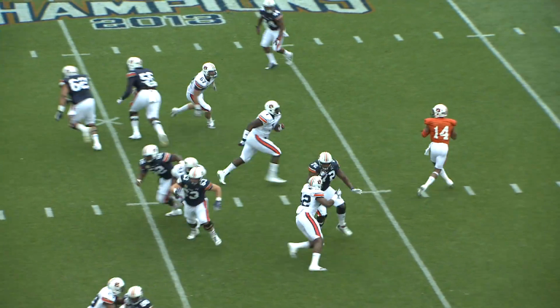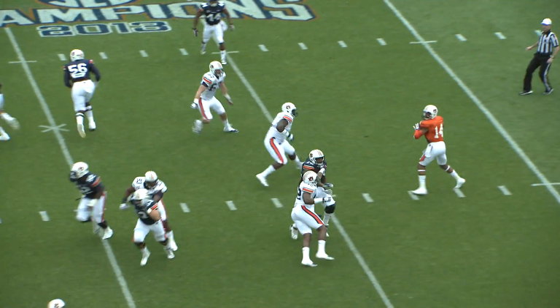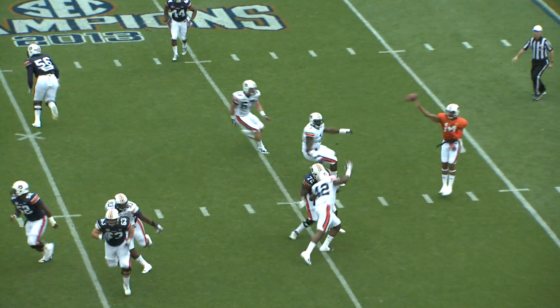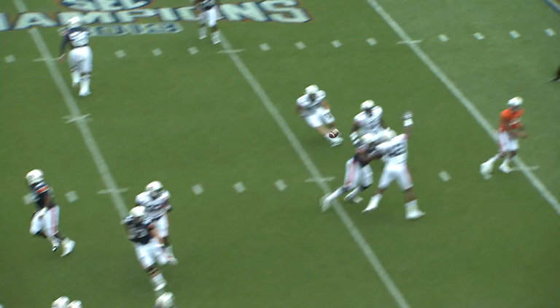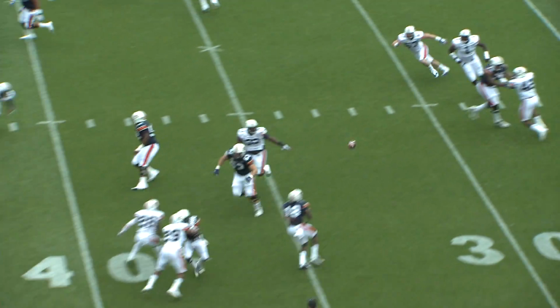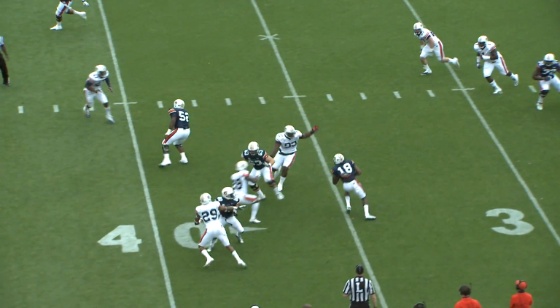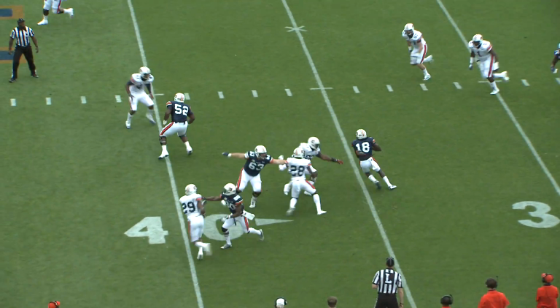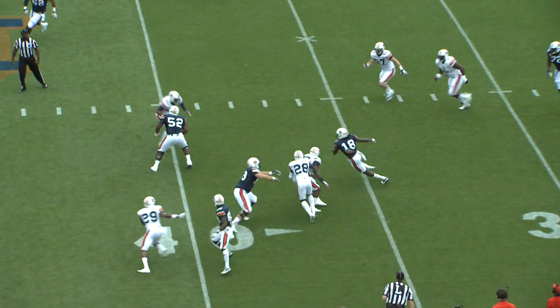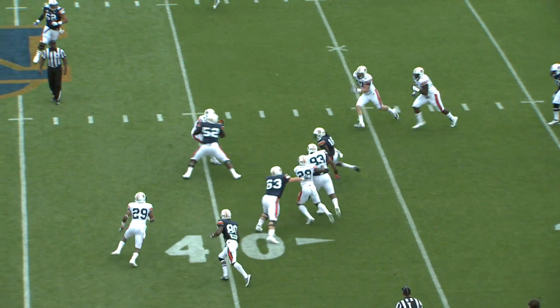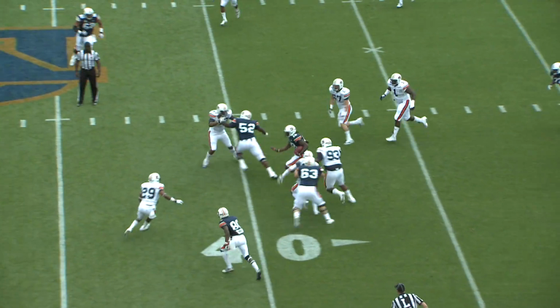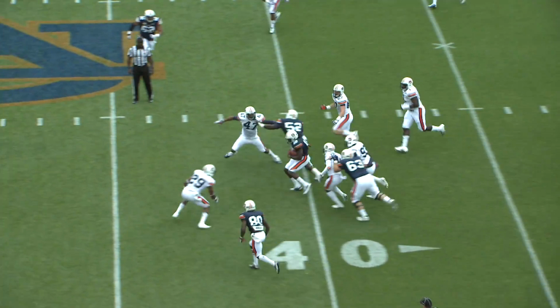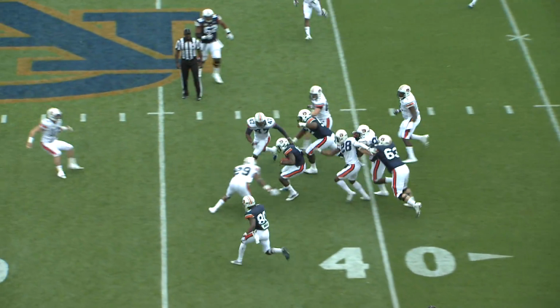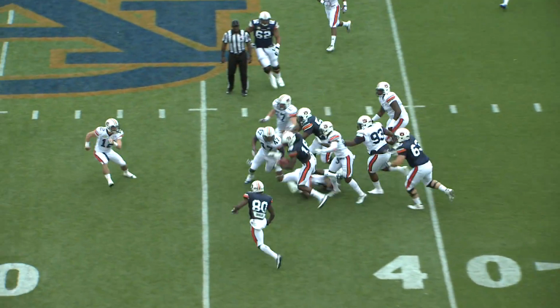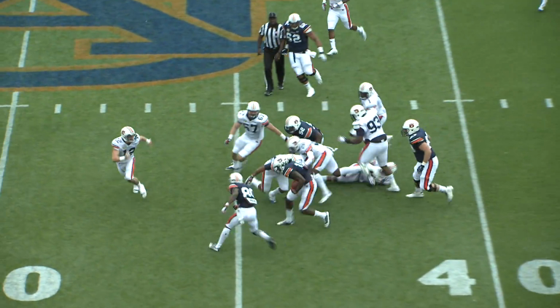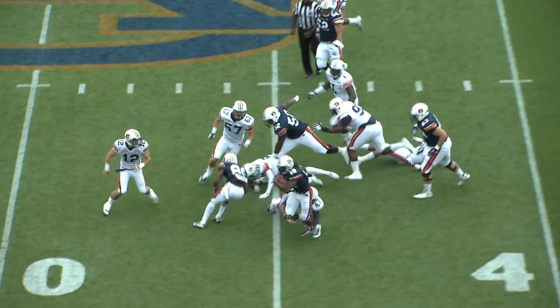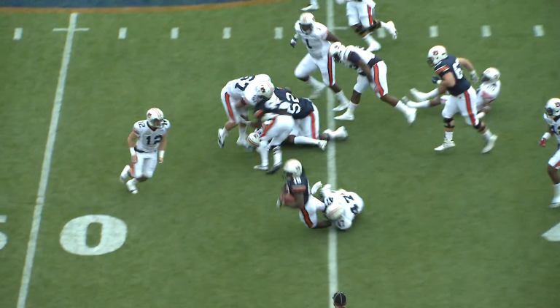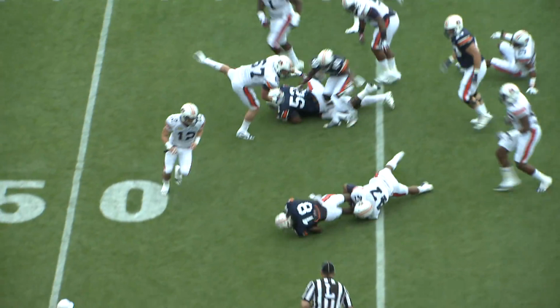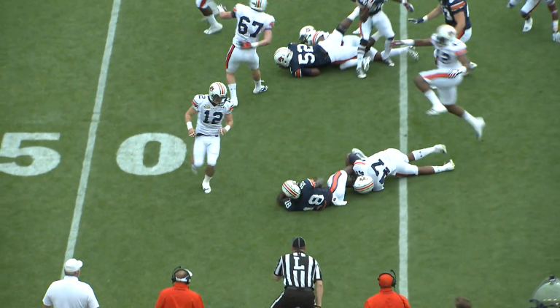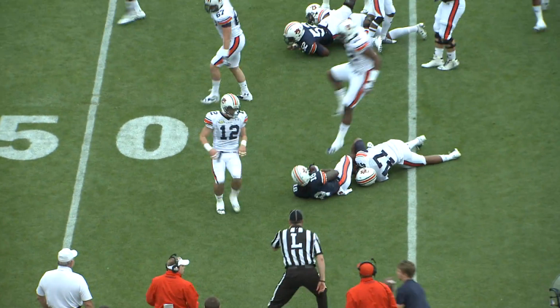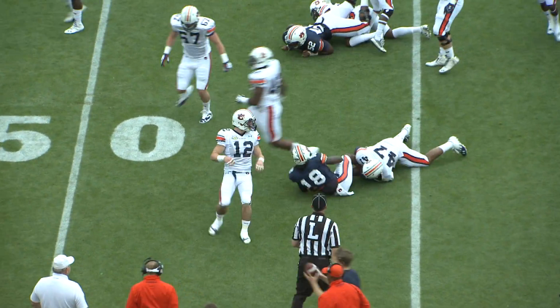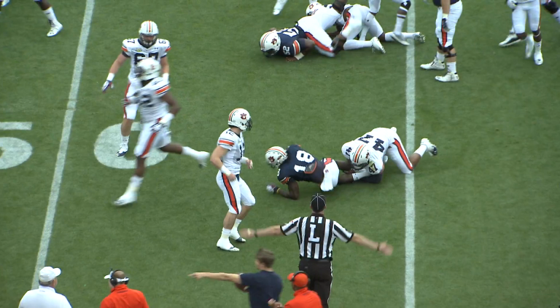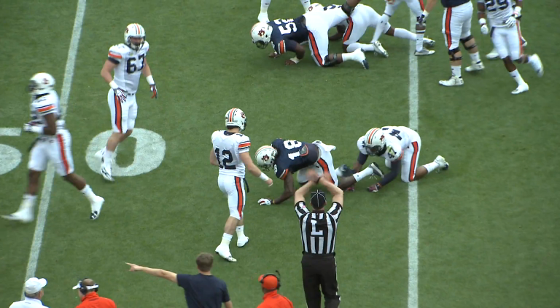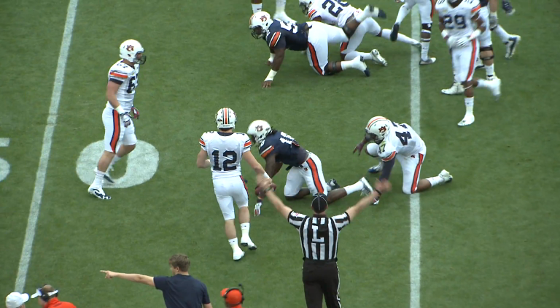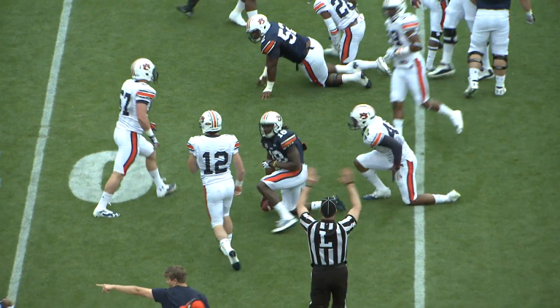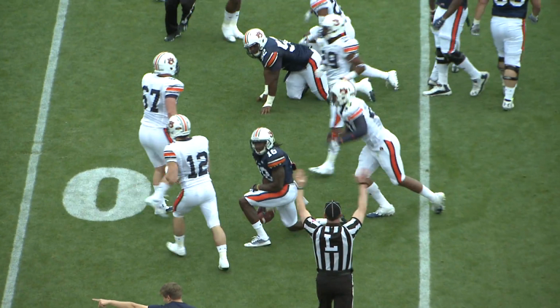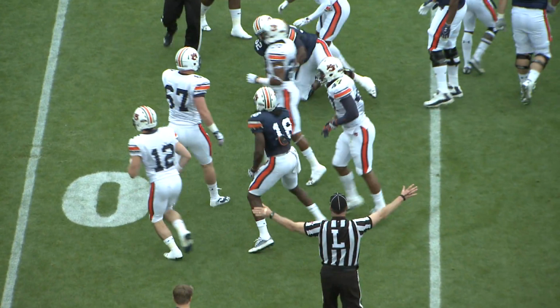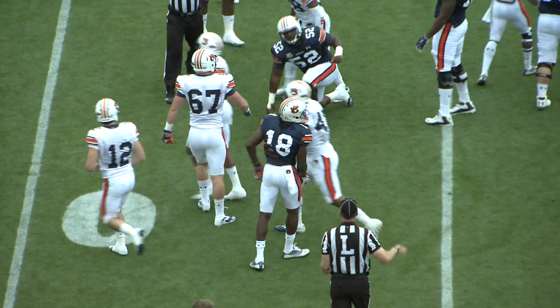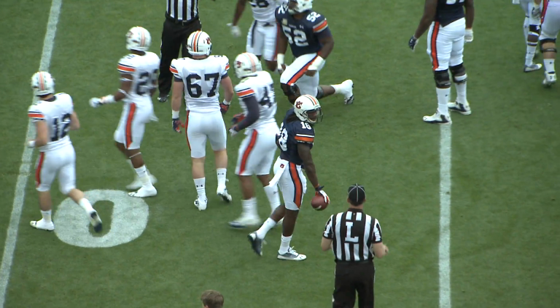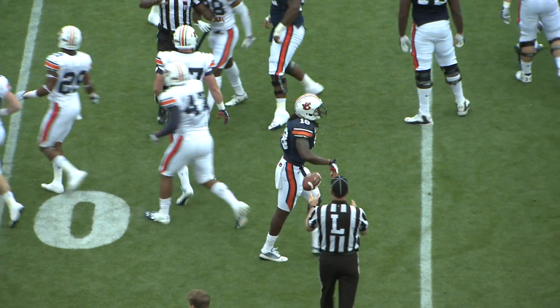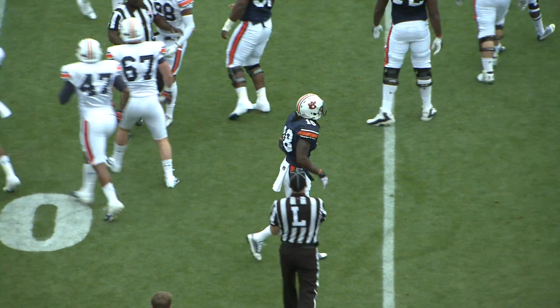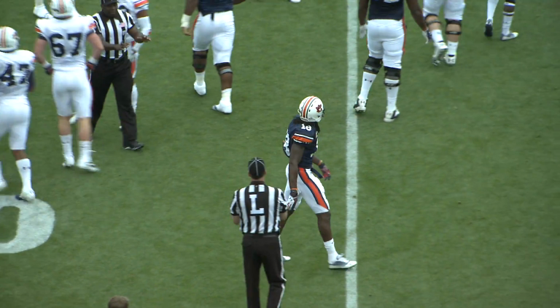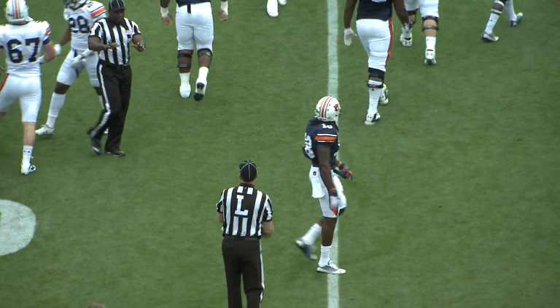Artis-Payne in motion, Marshall drops back and dumps it underneath. Coates has his first down, avoids one, two tackles, and then finally pulled down from behind at the 46-yard line.